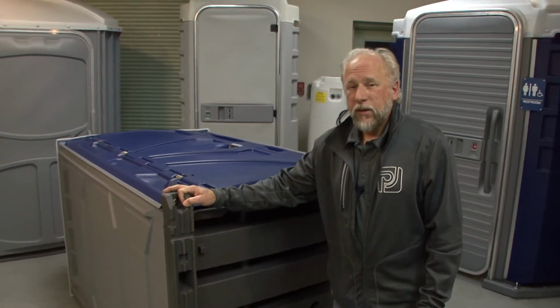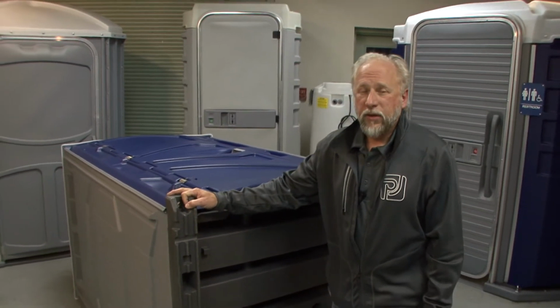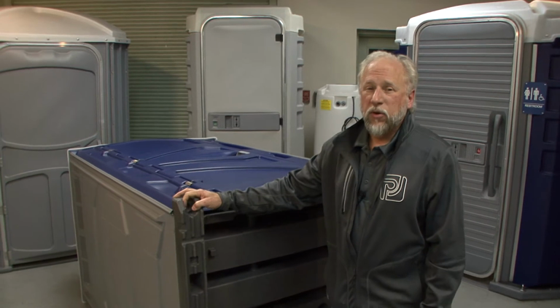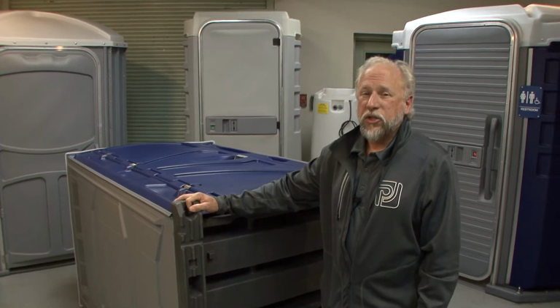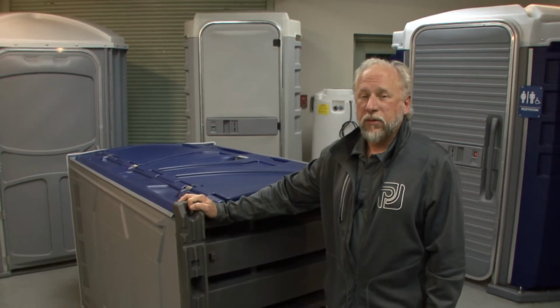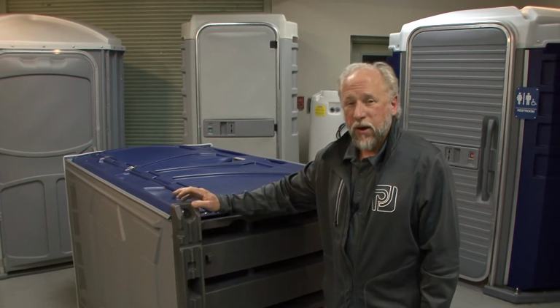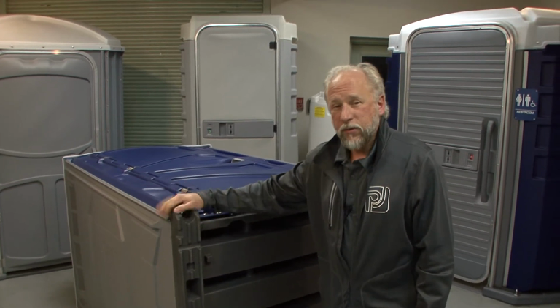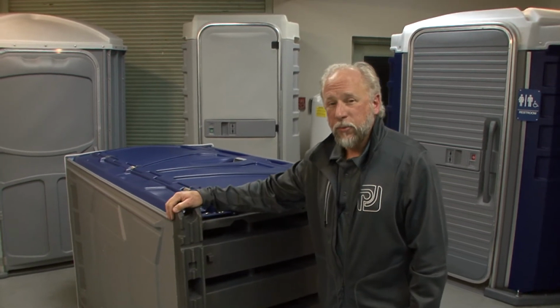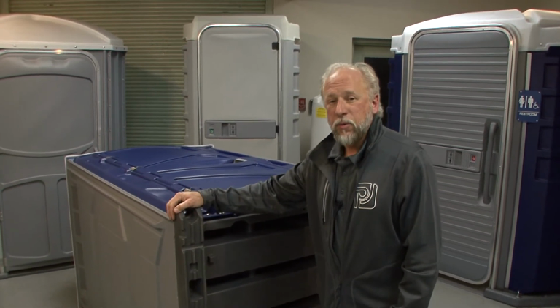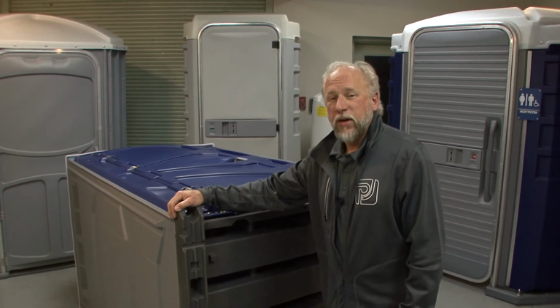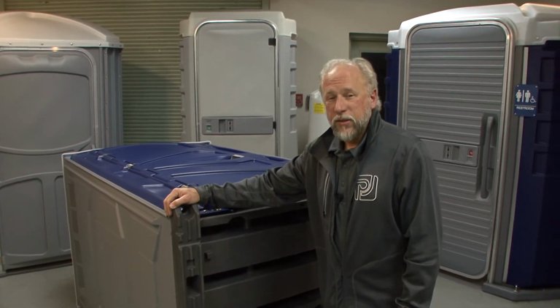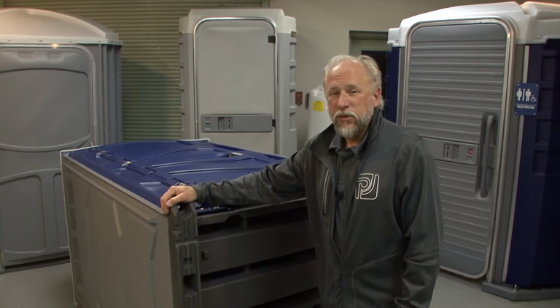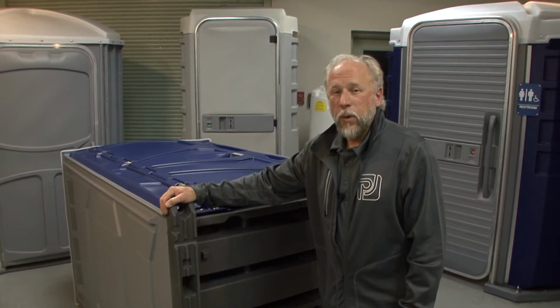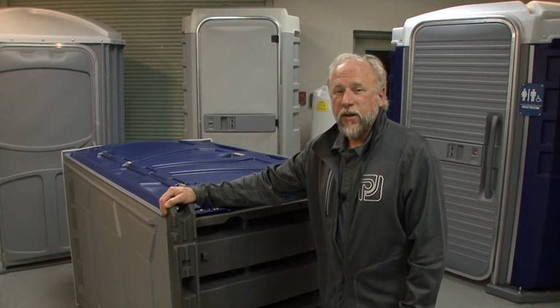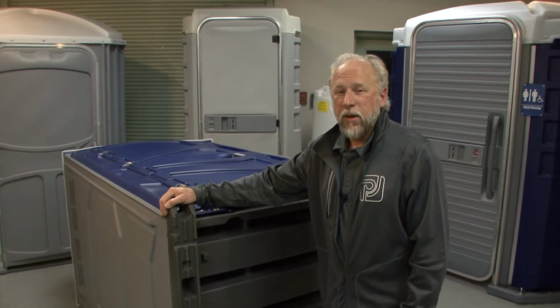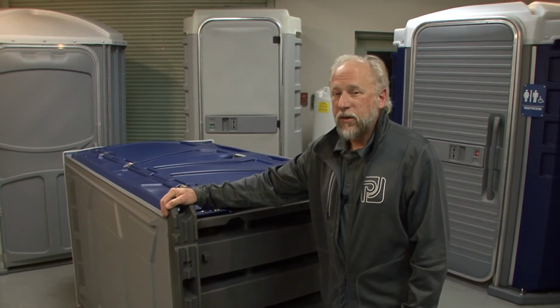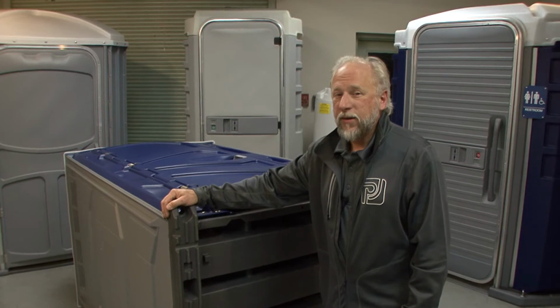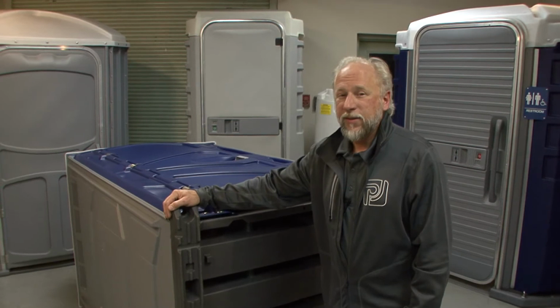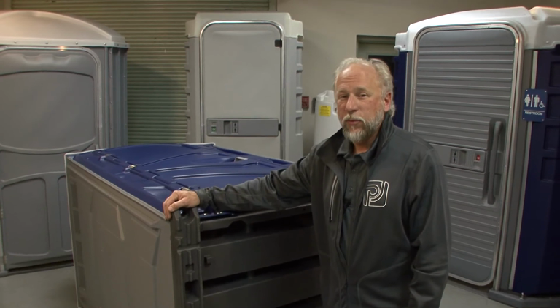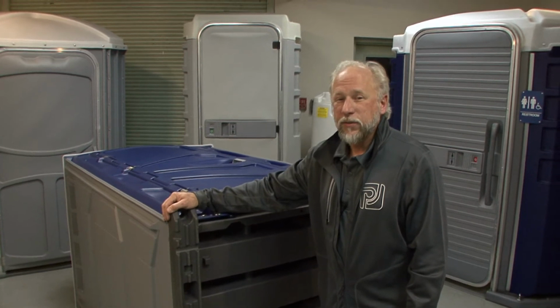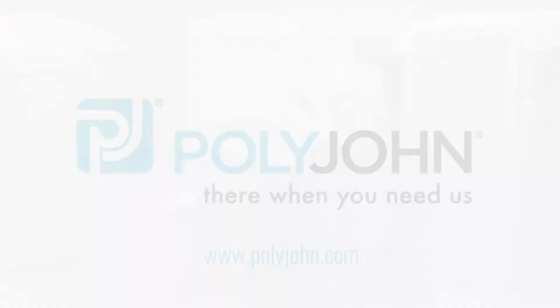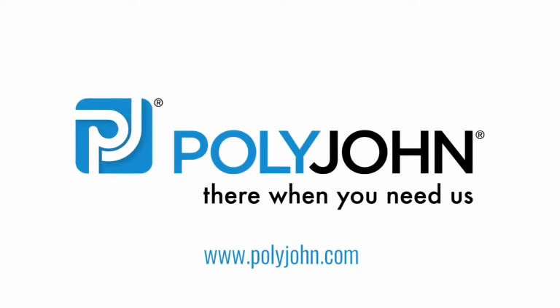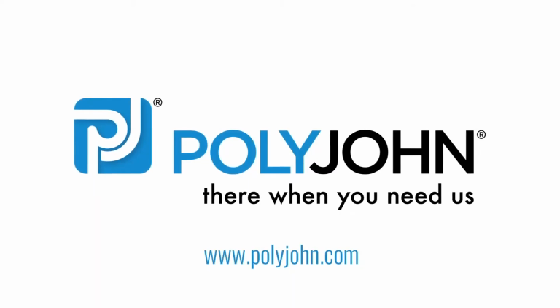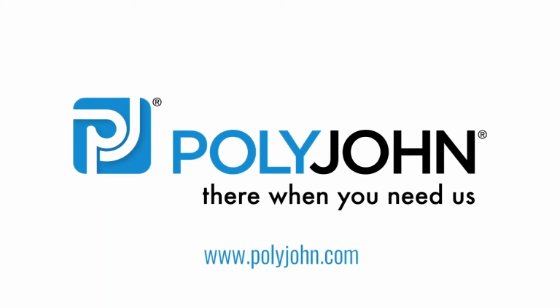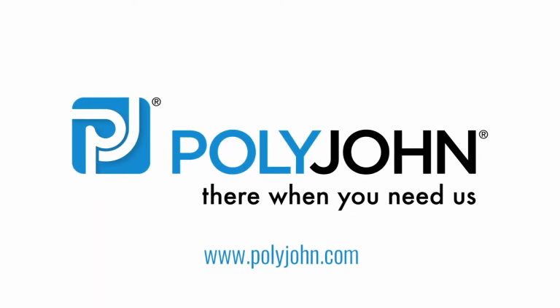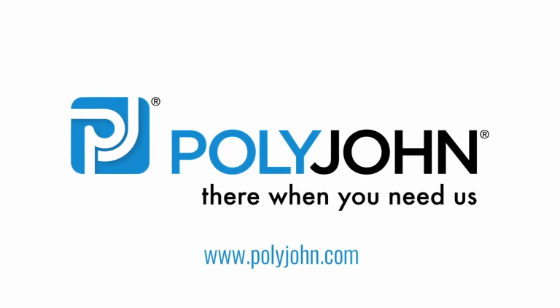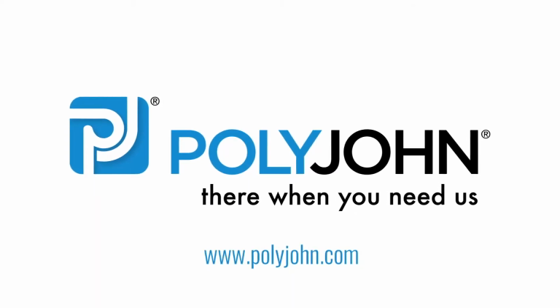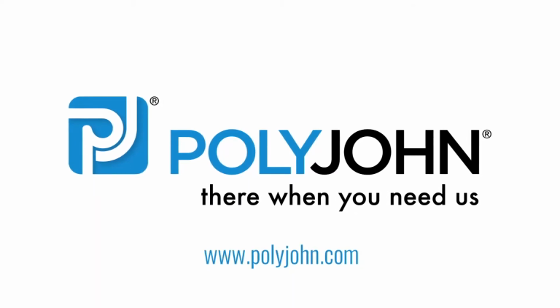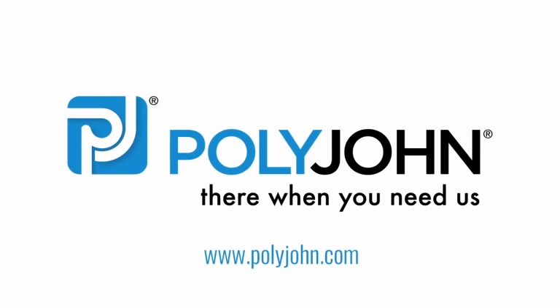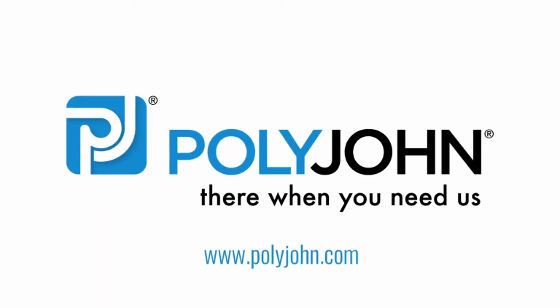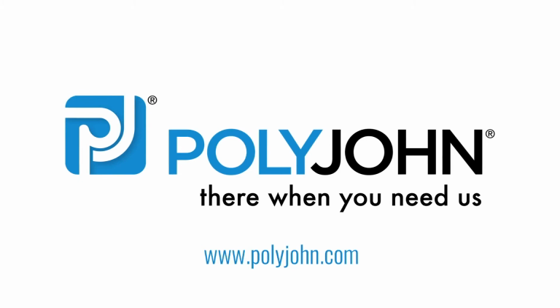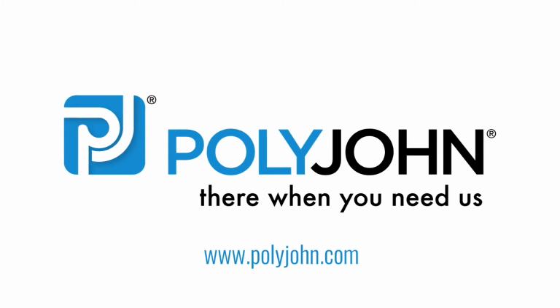If you'd like any more information about this product or any other products that we manufacture, please visit our website at polyjohn.com. Thank you for watching — we'll see you next time.